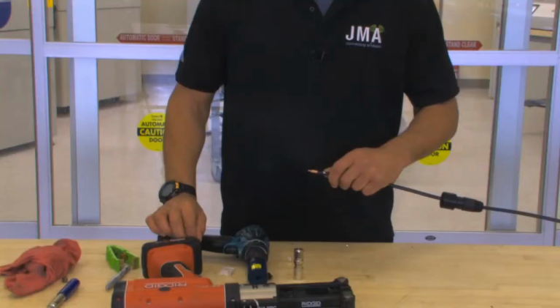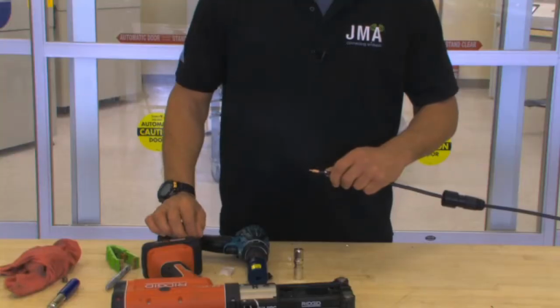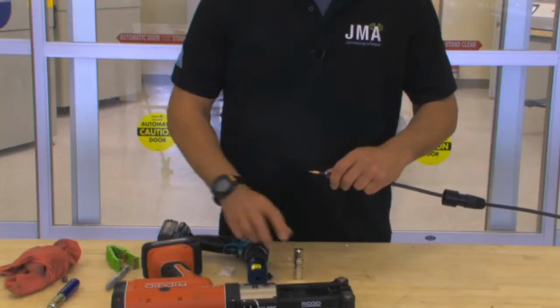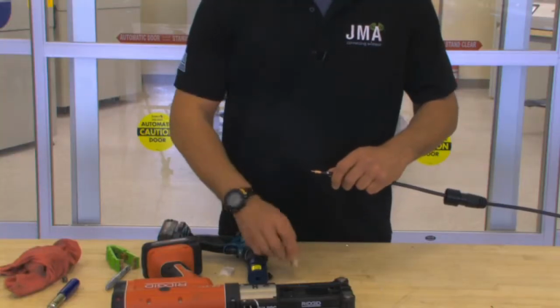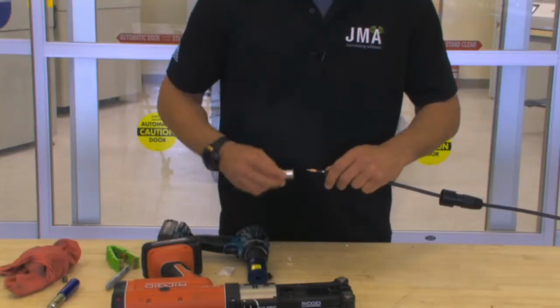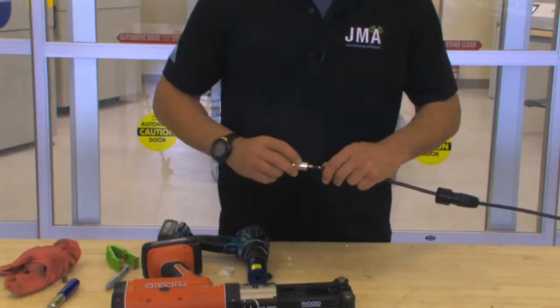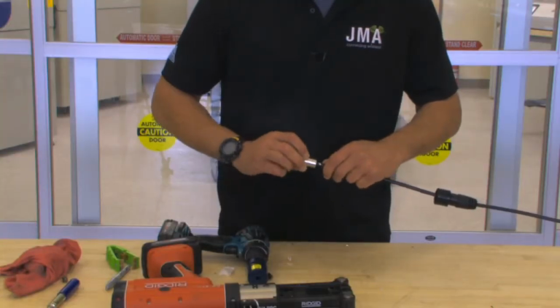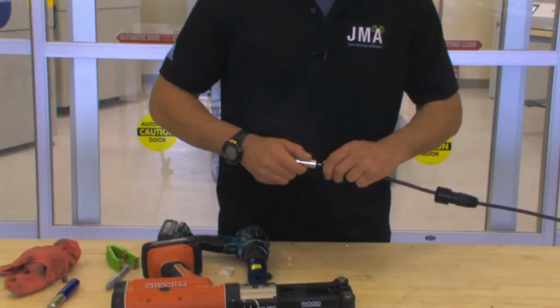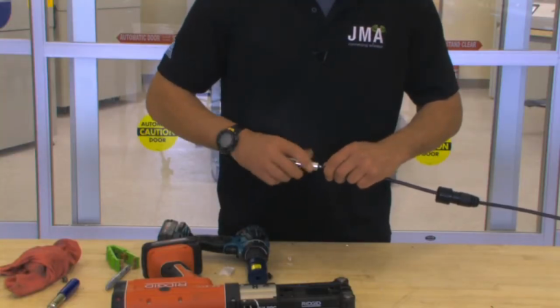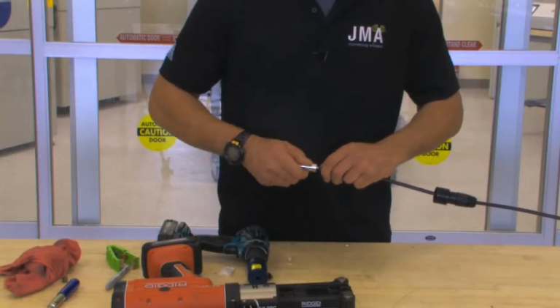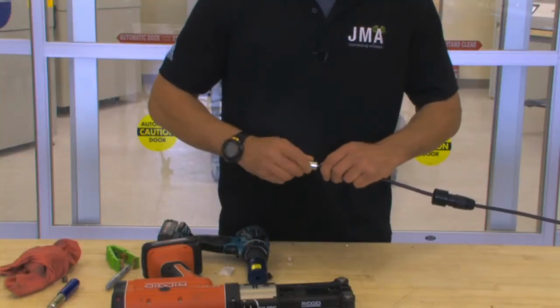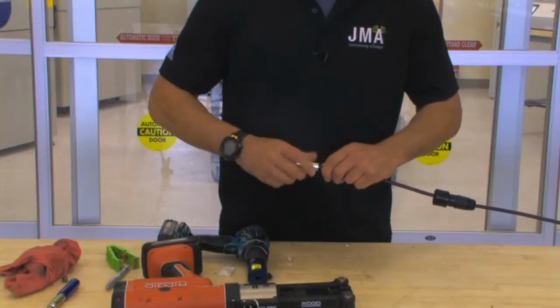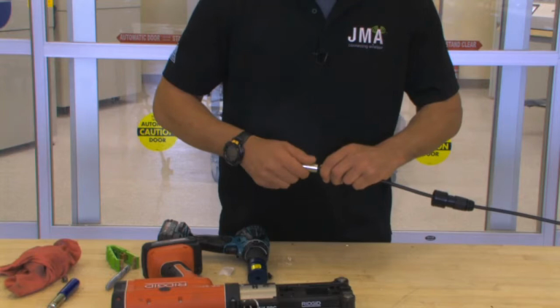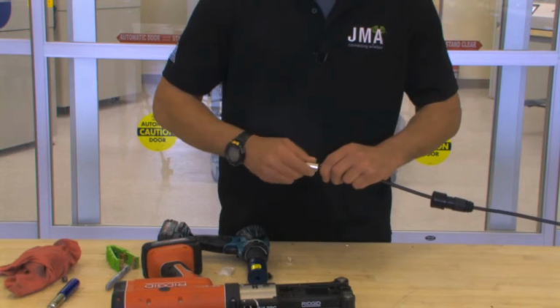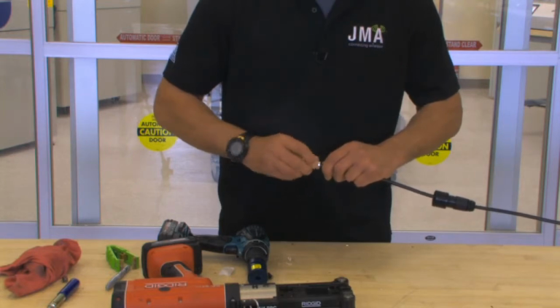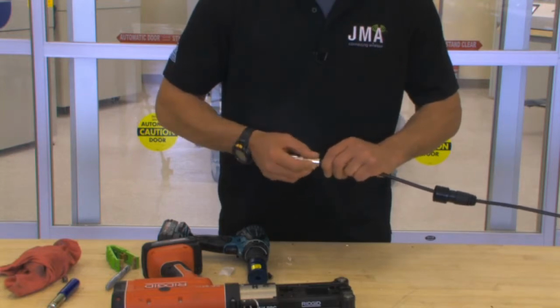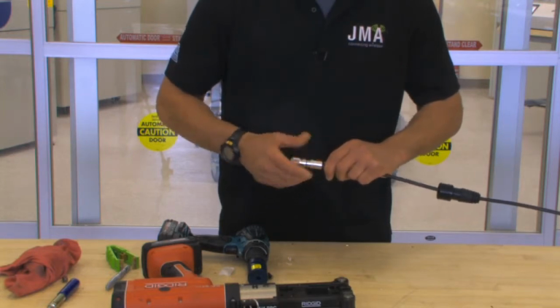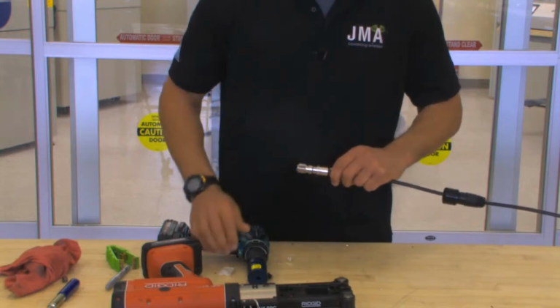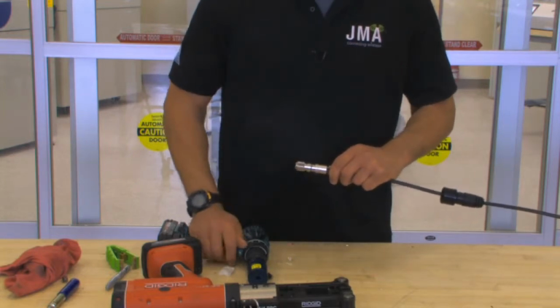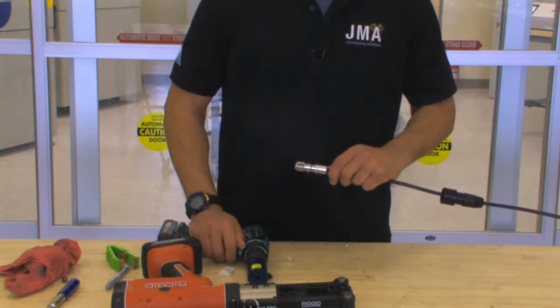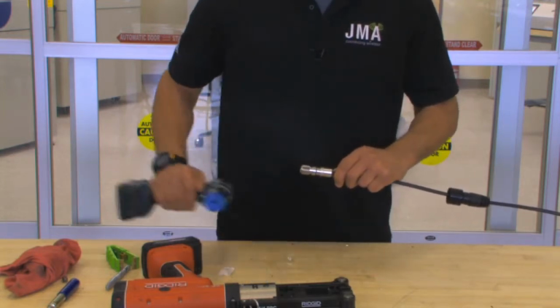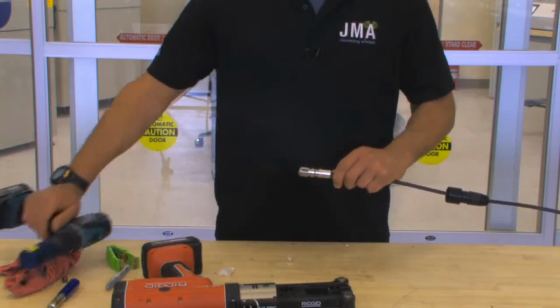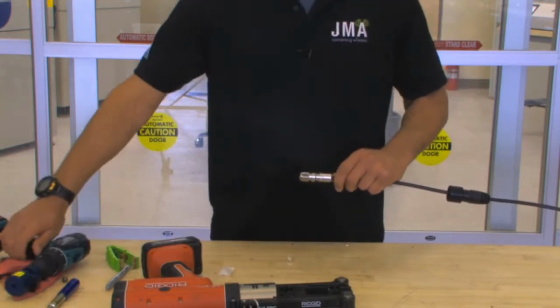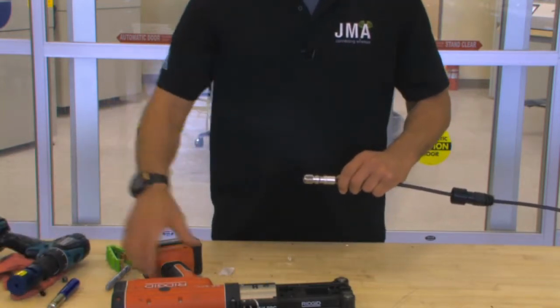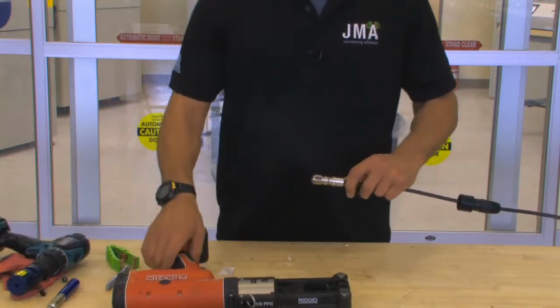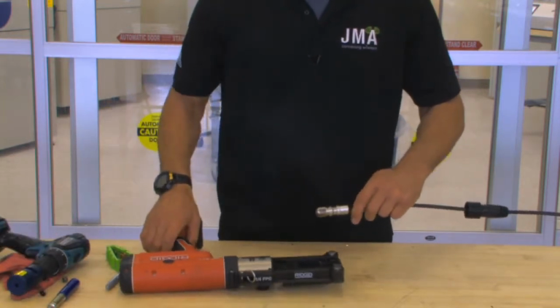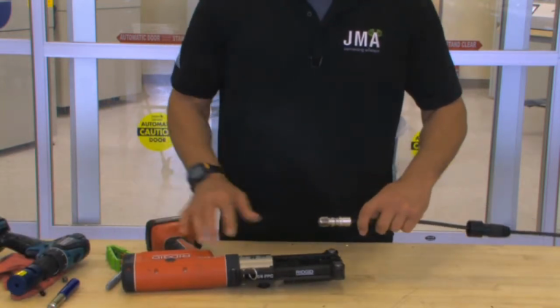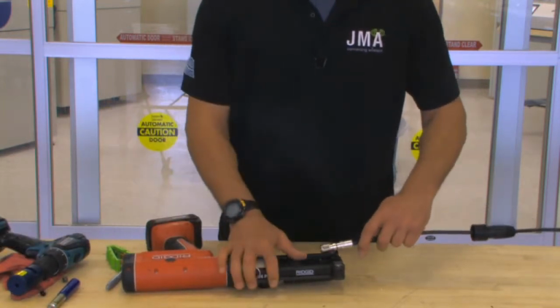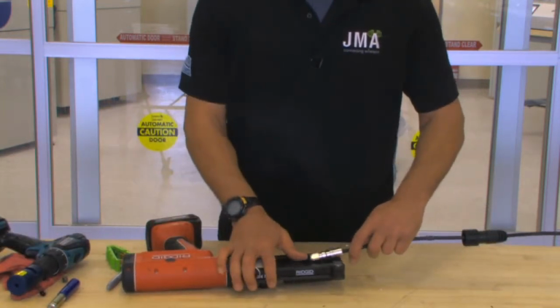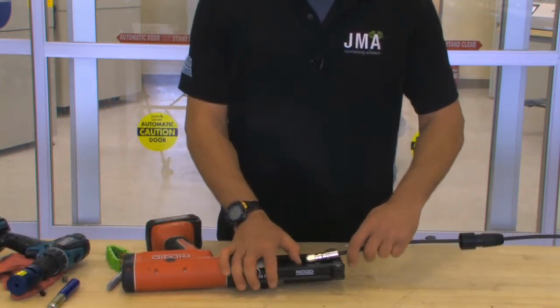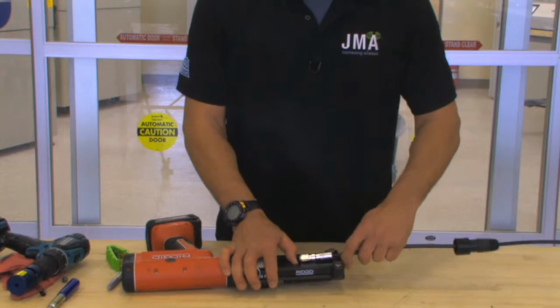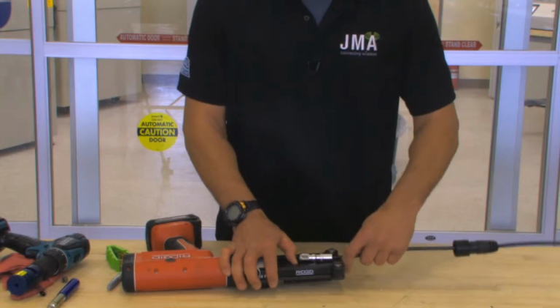Next, take your UXP14S connector and thread it onto the cable until it reaches its alignment mark. Apply light pressure, just enough to make a nice snug fit.